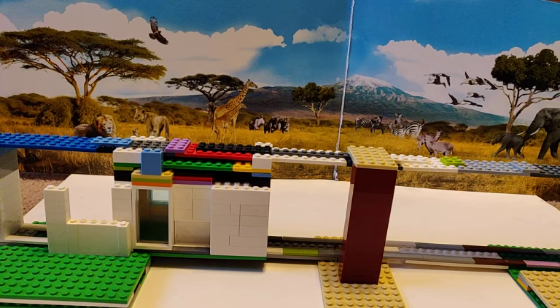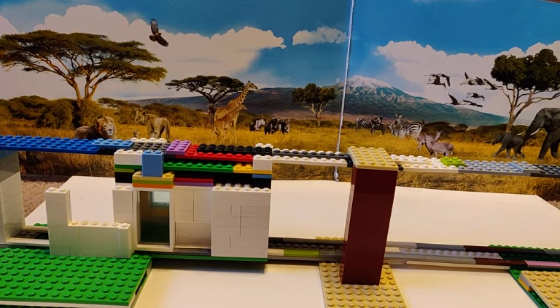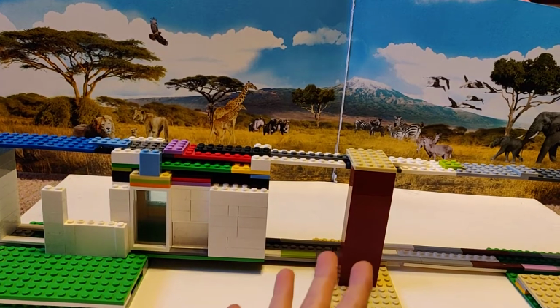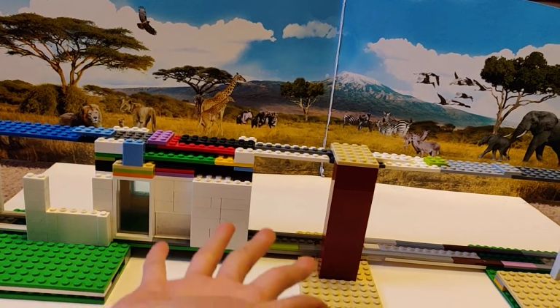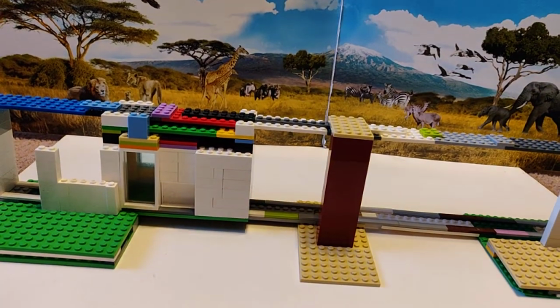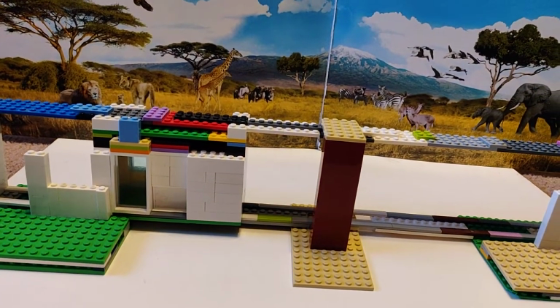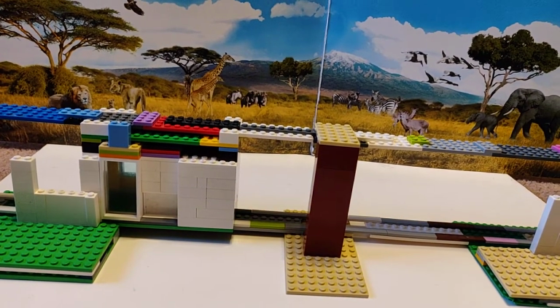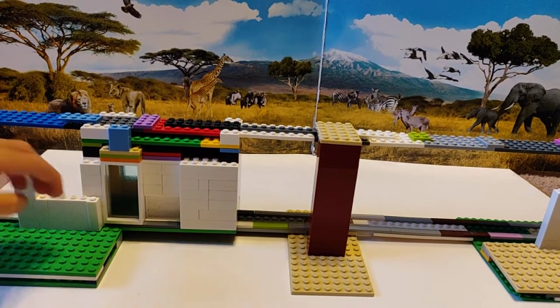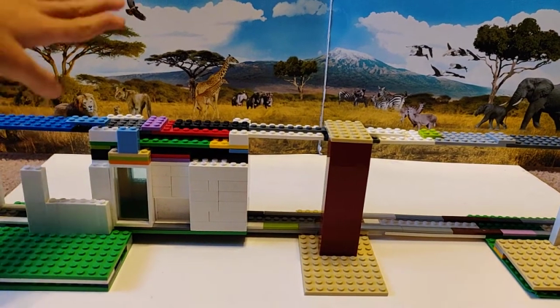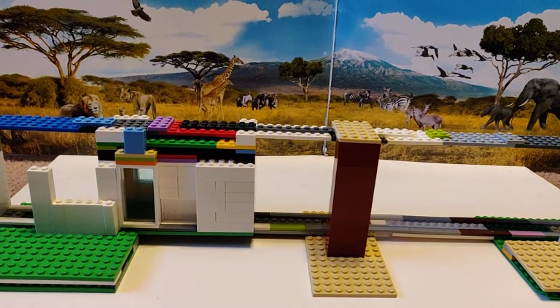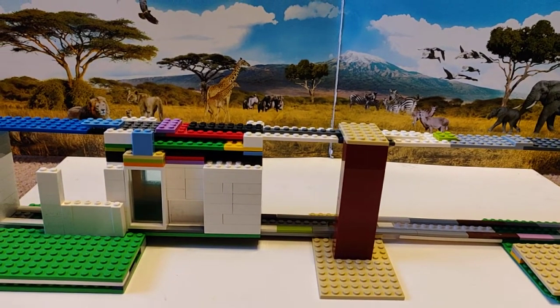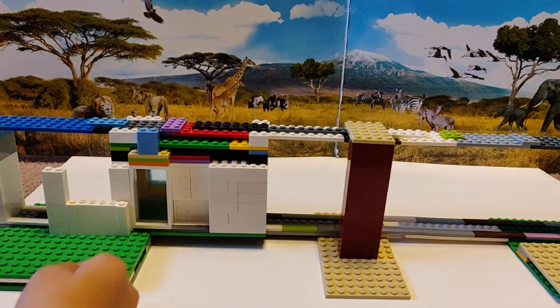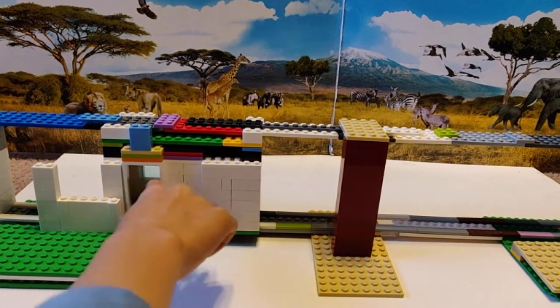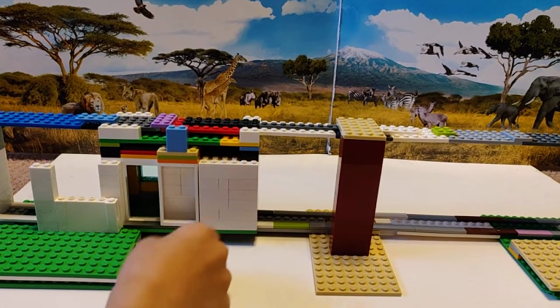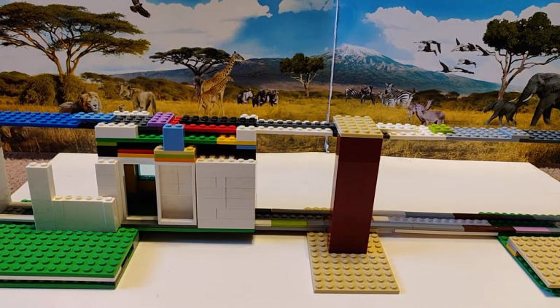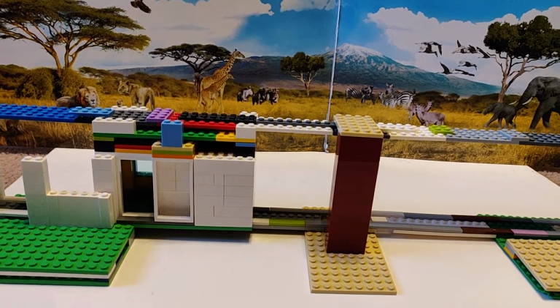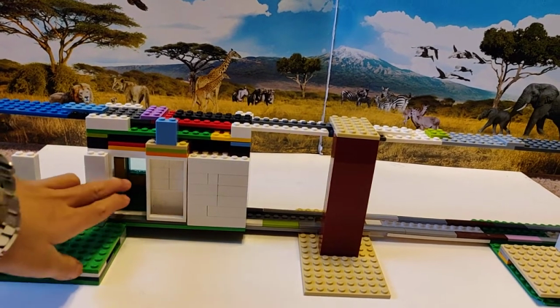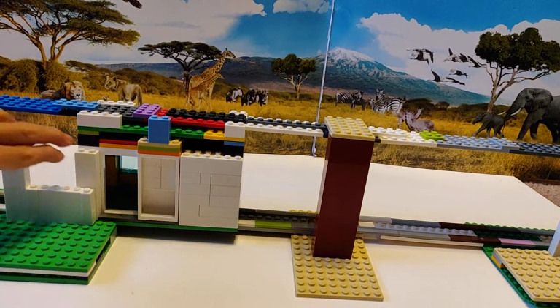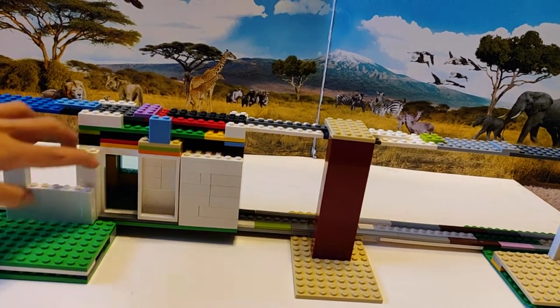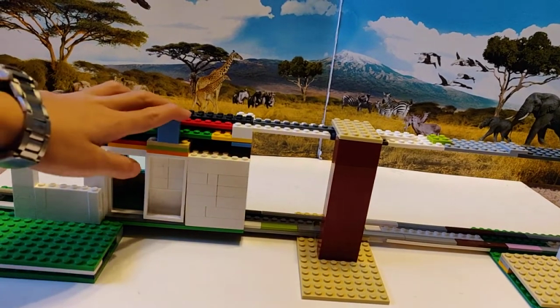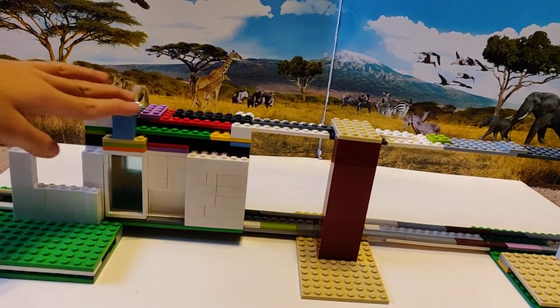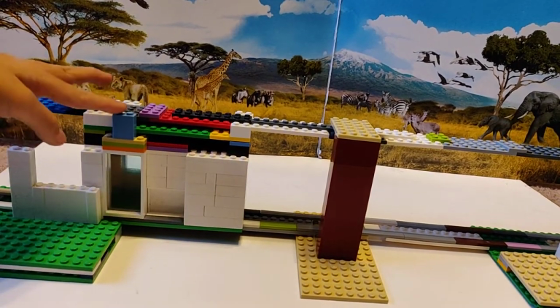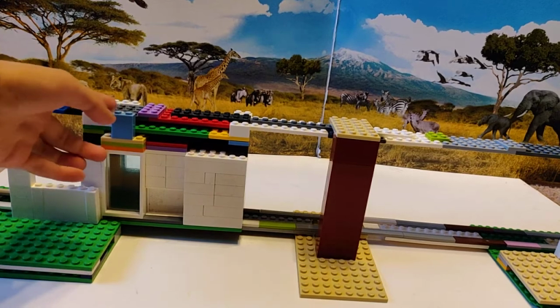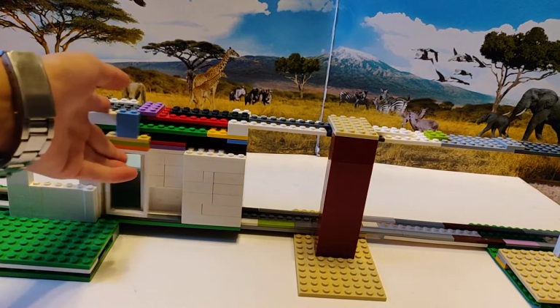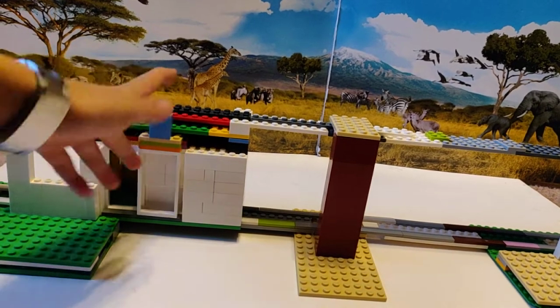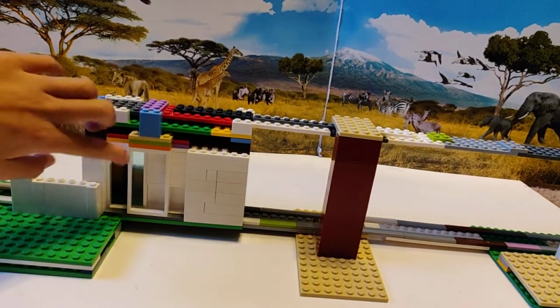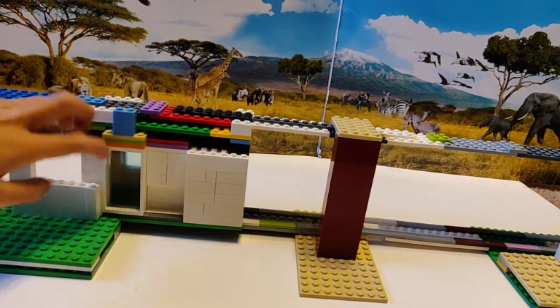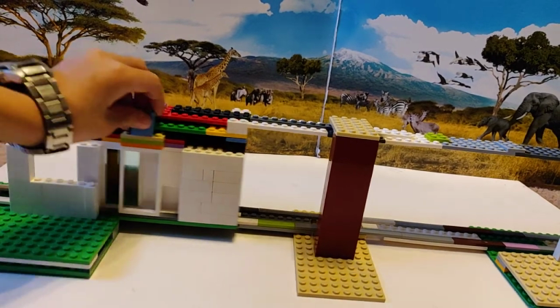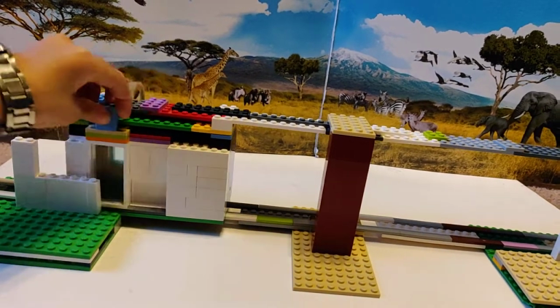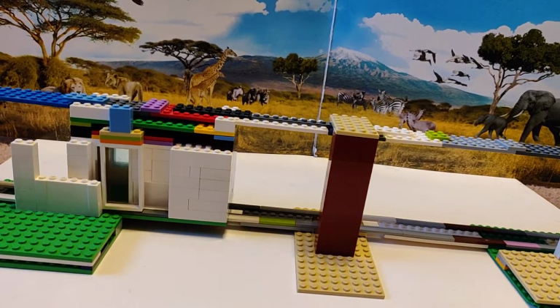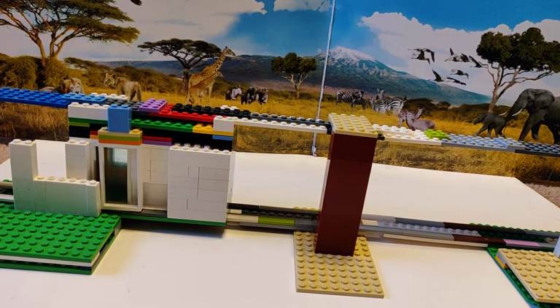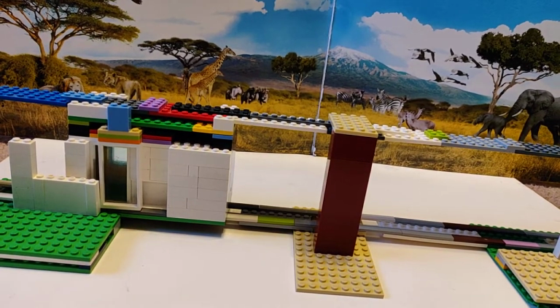This is a tram right in the middle of a jungle. How you work this door is this blue slider here — you move it back and forth.